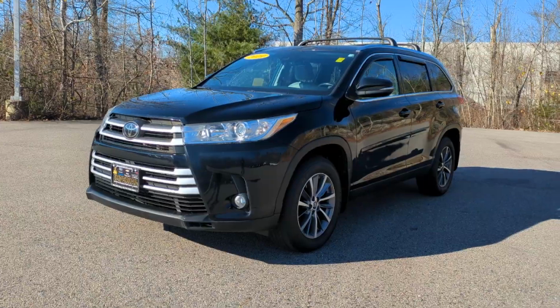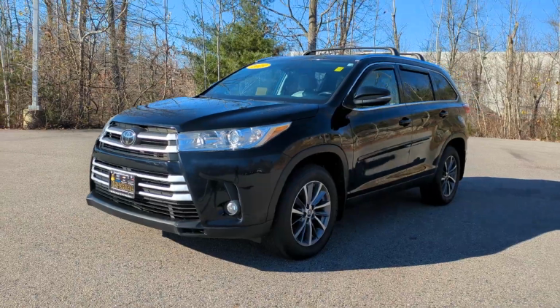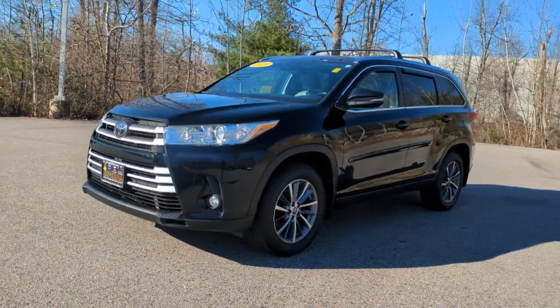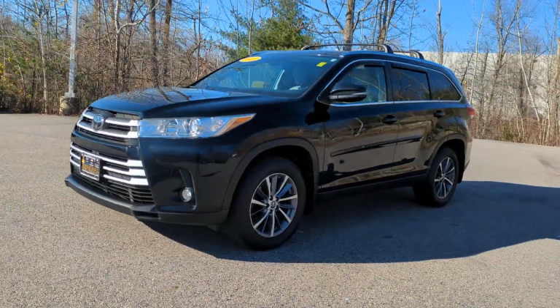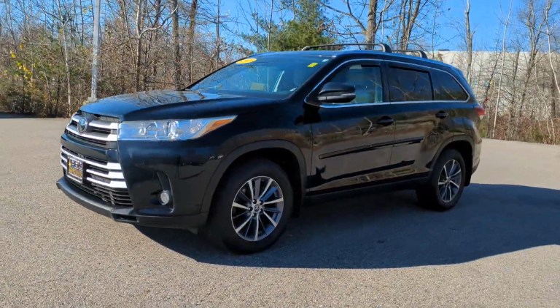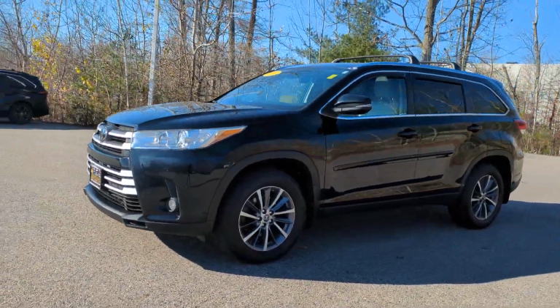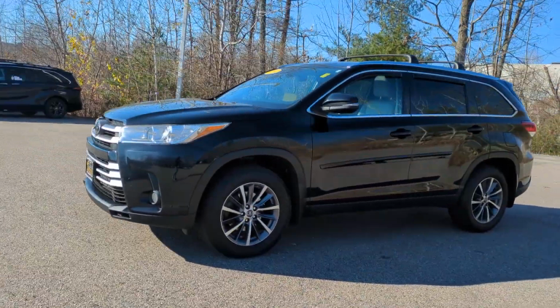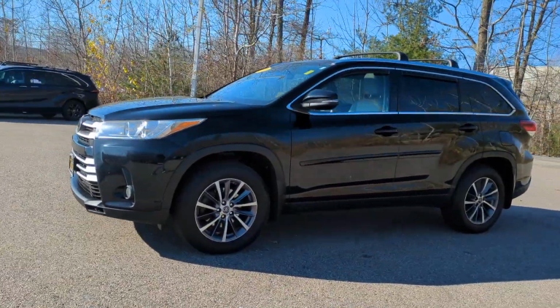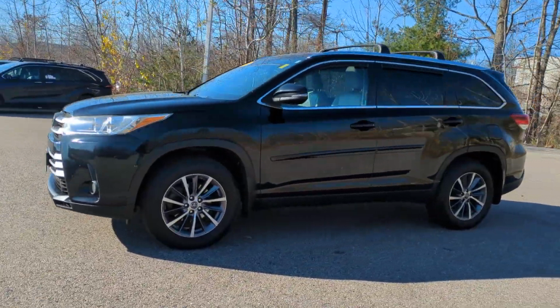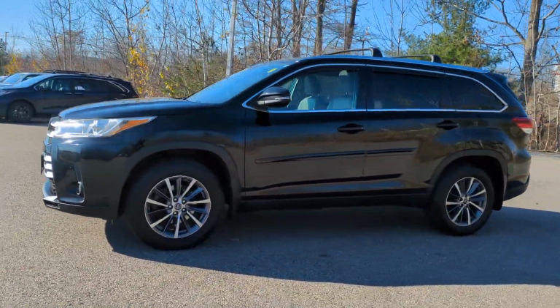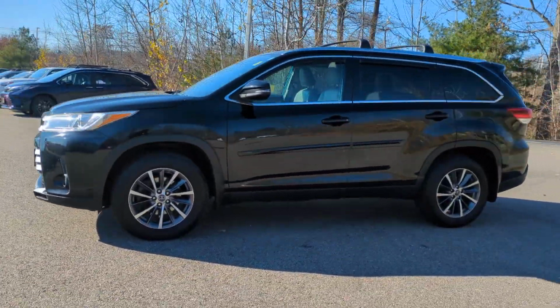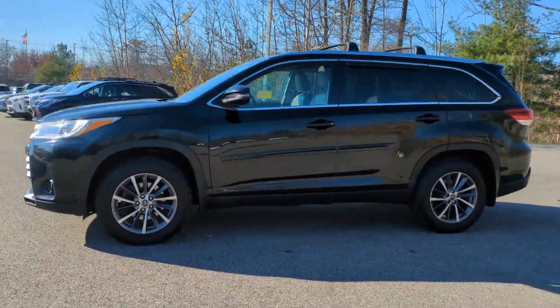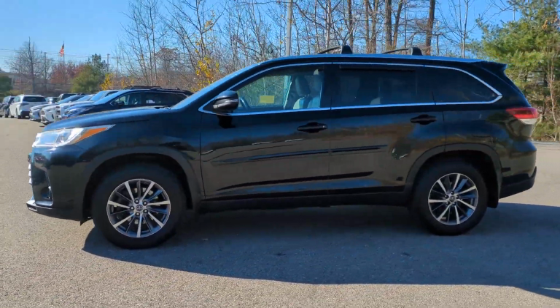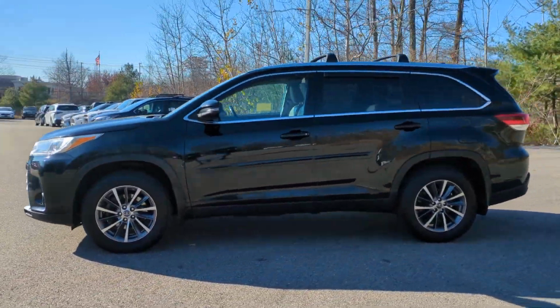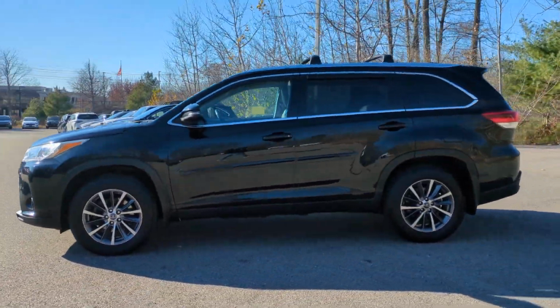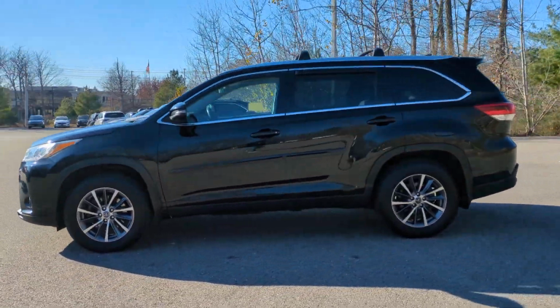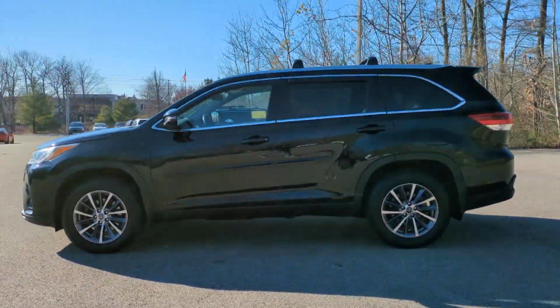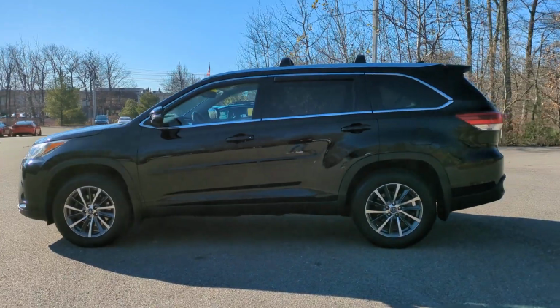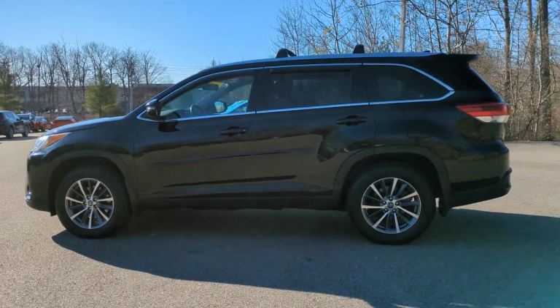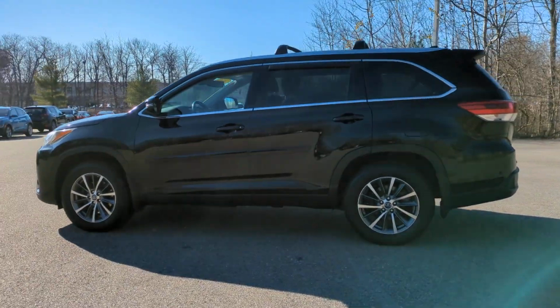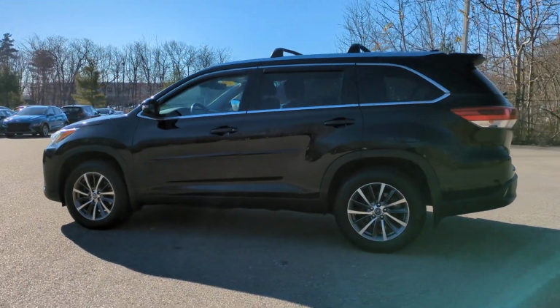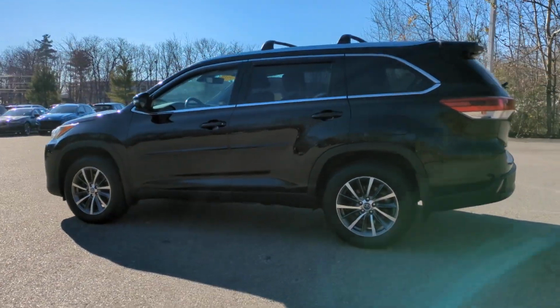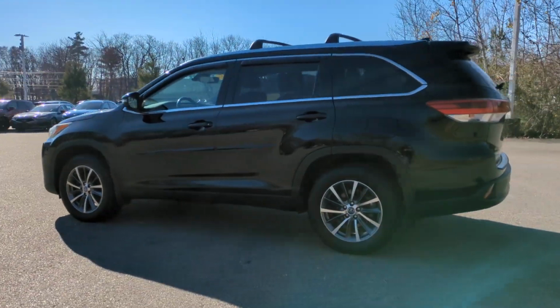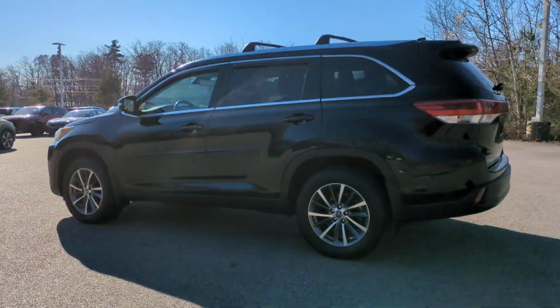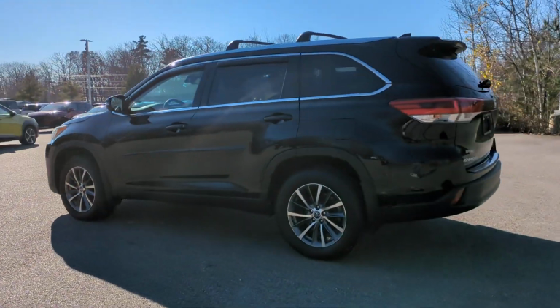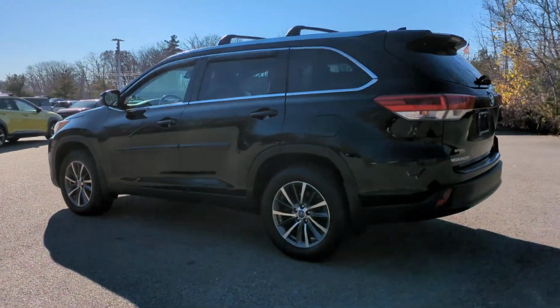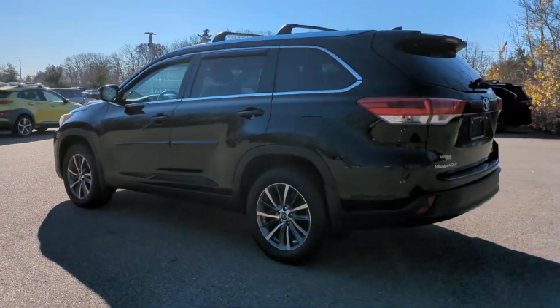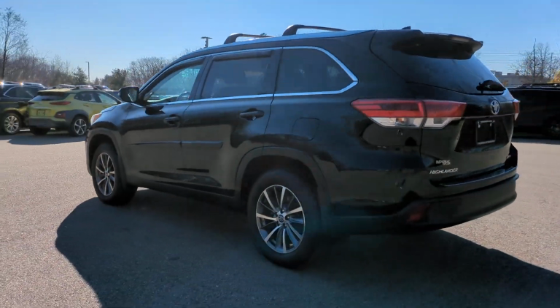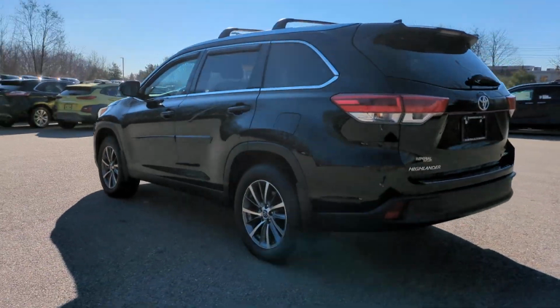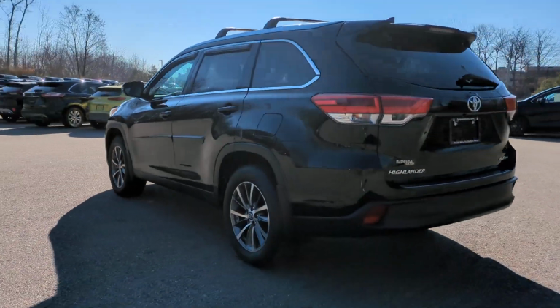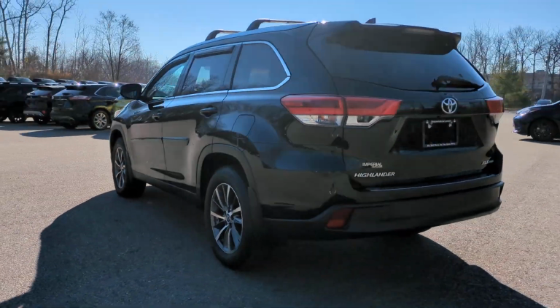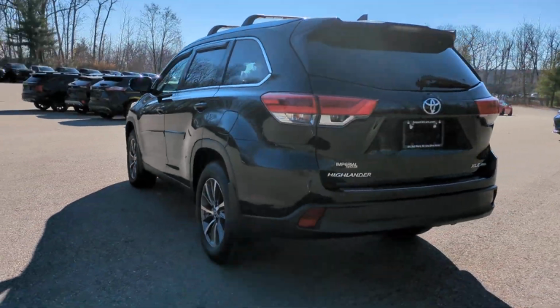Your next car could be the 2019 Toyota Highlander. With less than 70,000 miles on the odometer, this vehicle stands out from the rest.